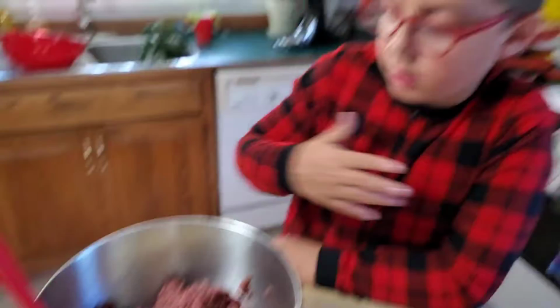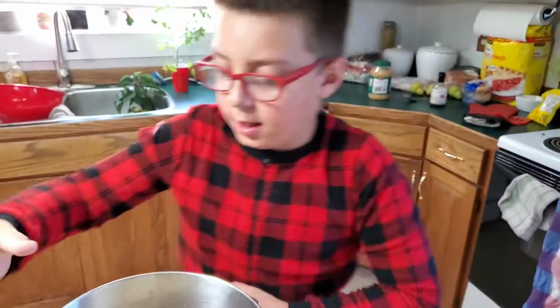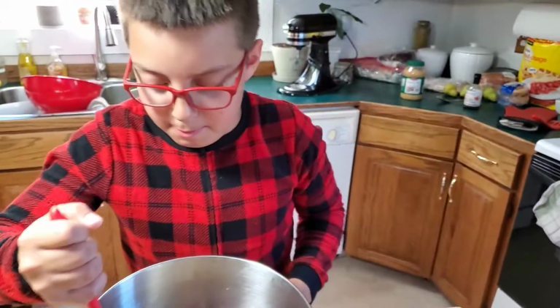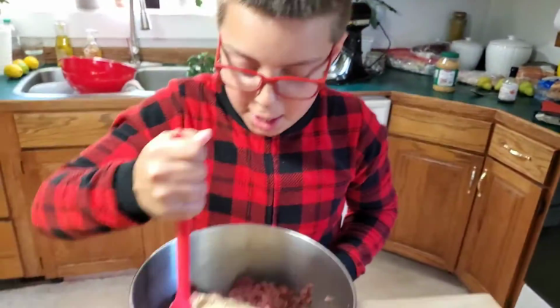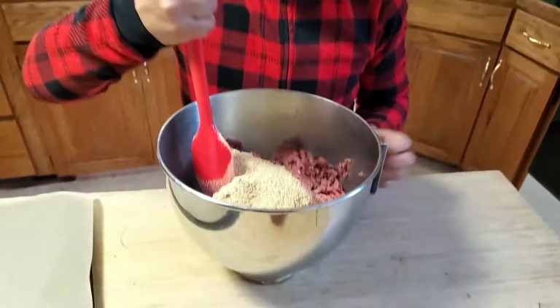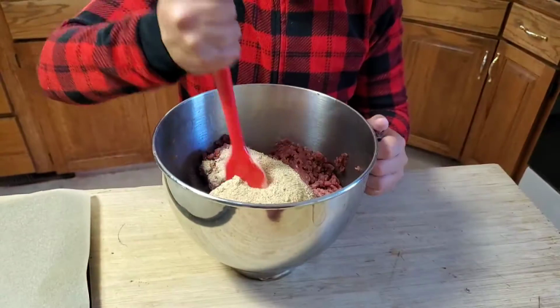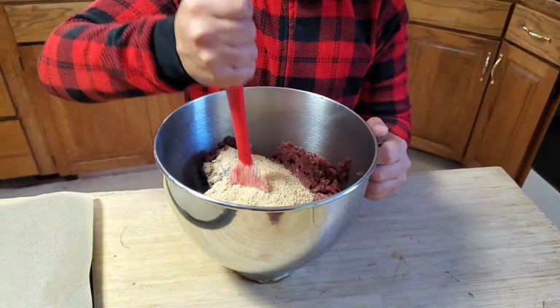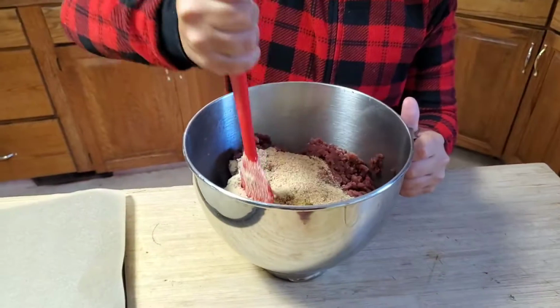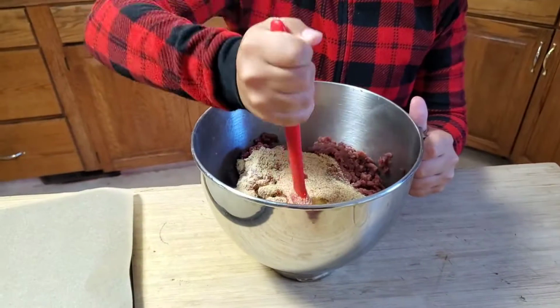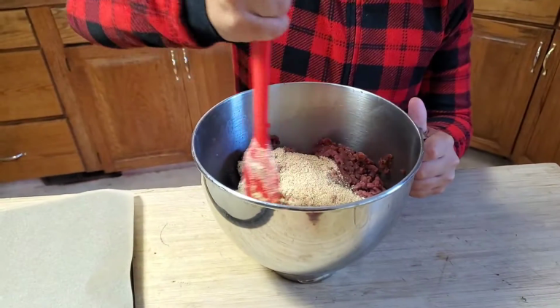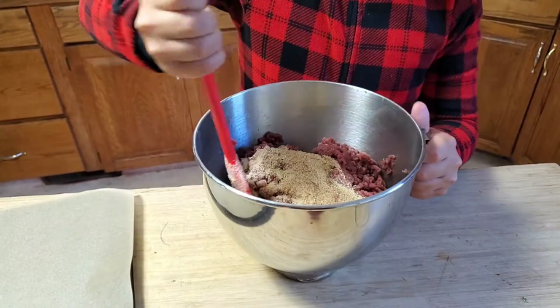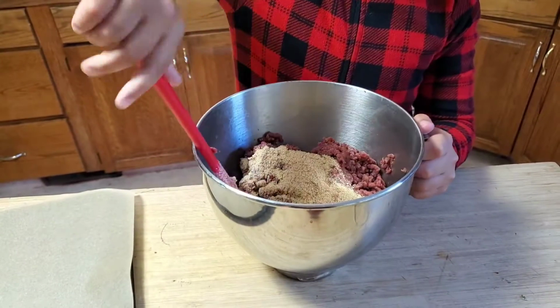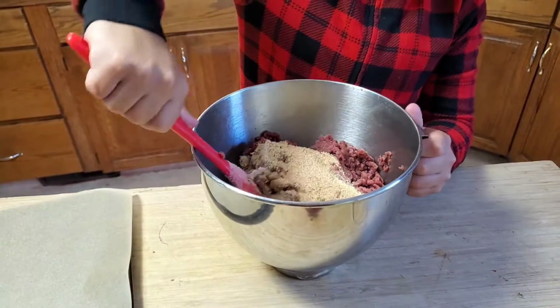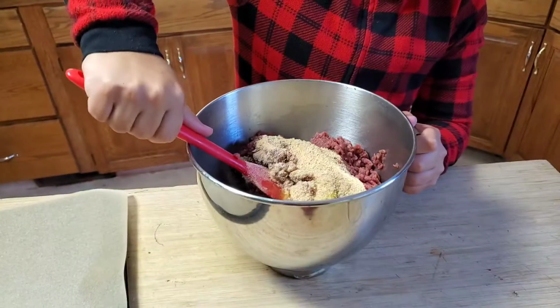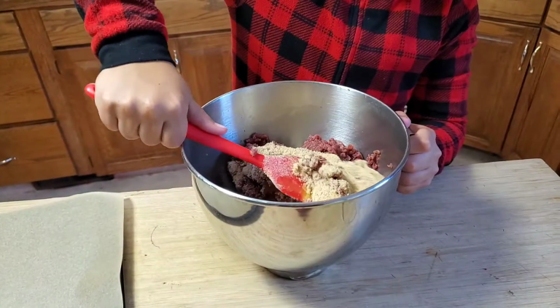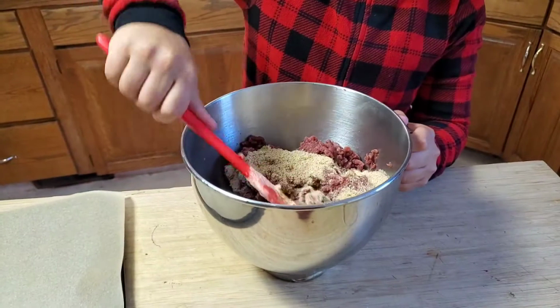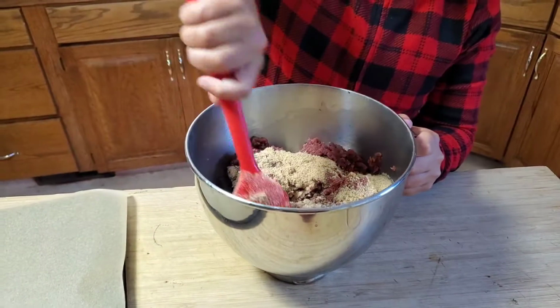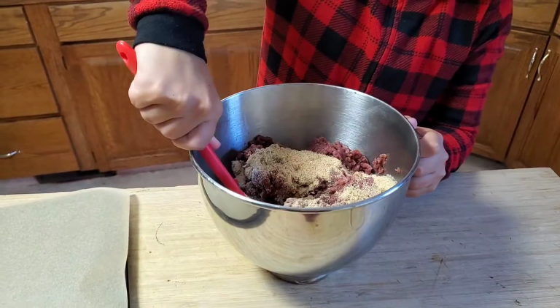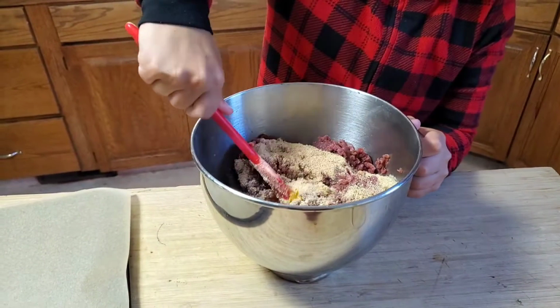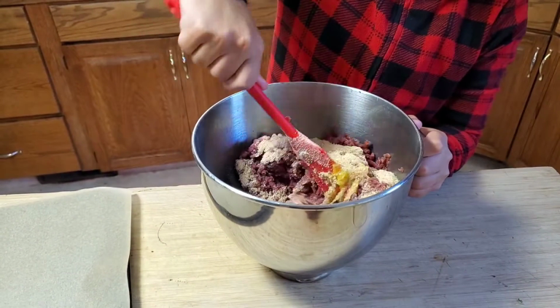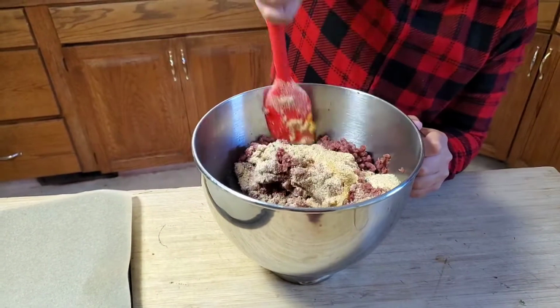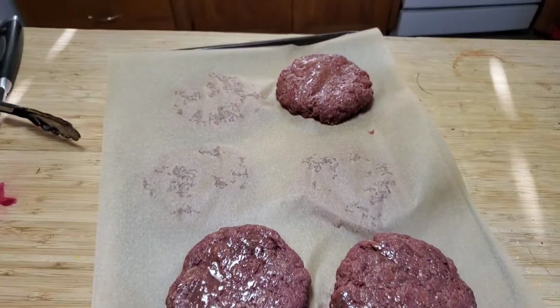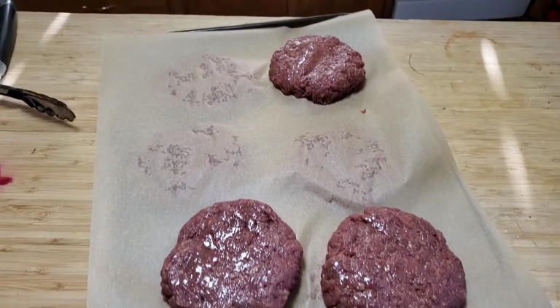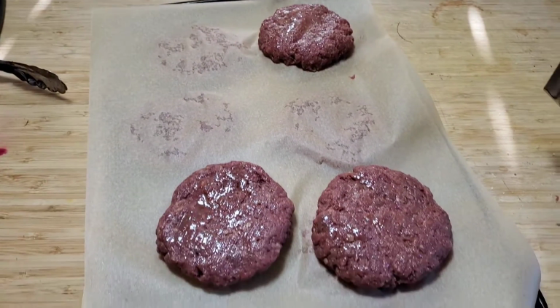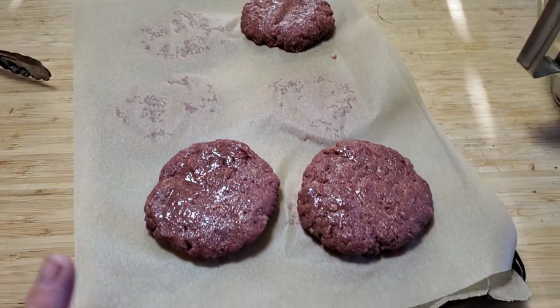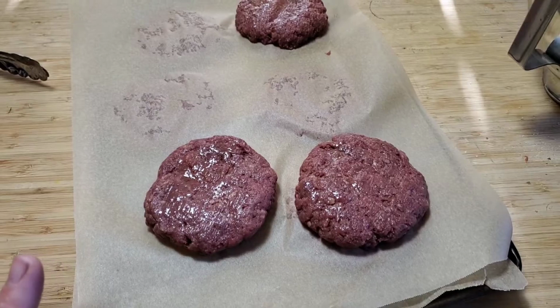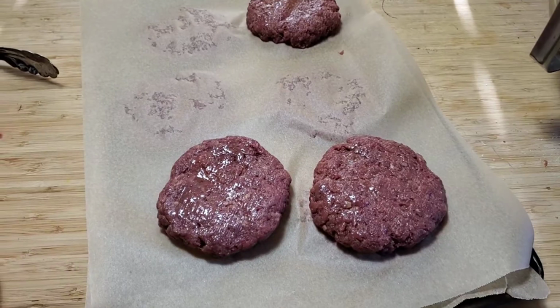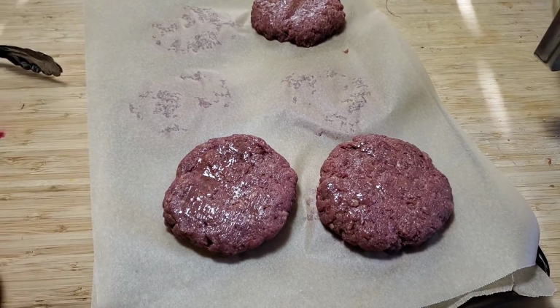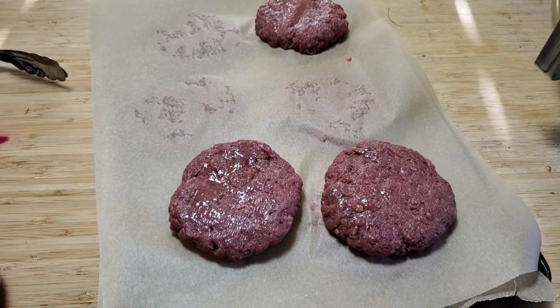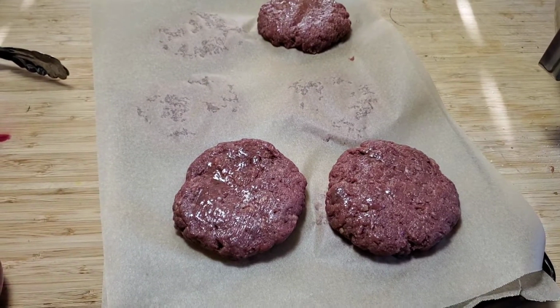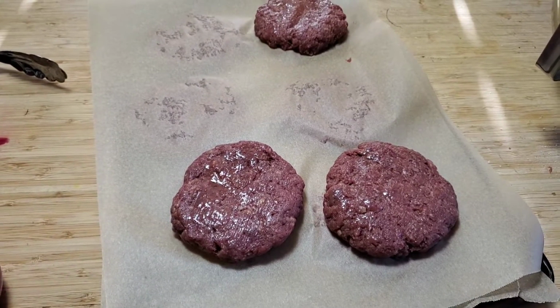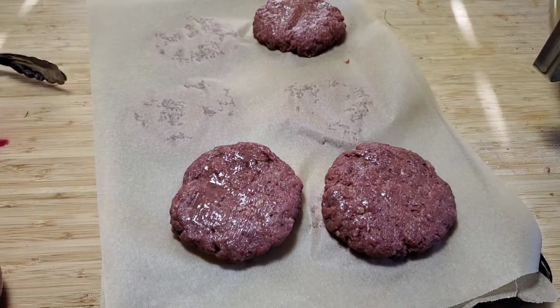And Eli, you get to mix. You can stick your hands in too if you want. I'll probably get my hands in there. So nine burgers all together. I put some olive oil on top and I'm going to pop them on the barbecue.